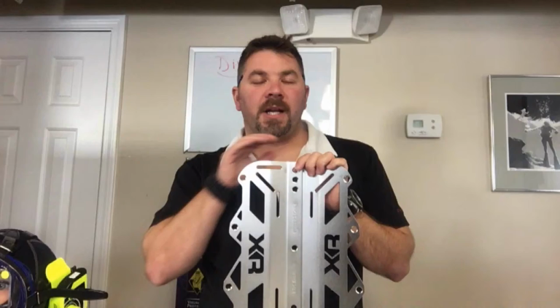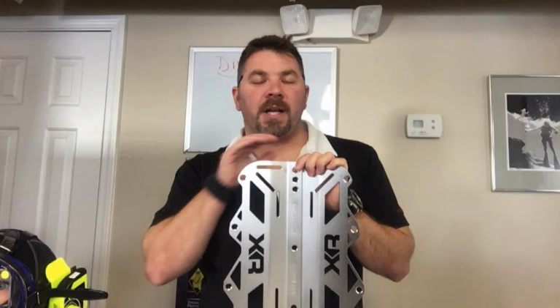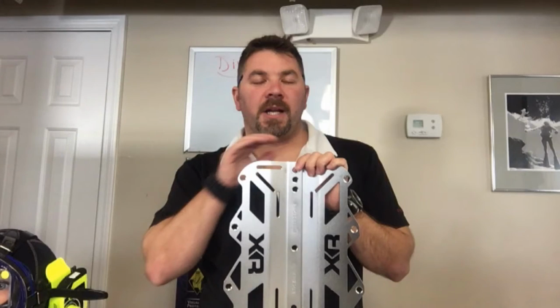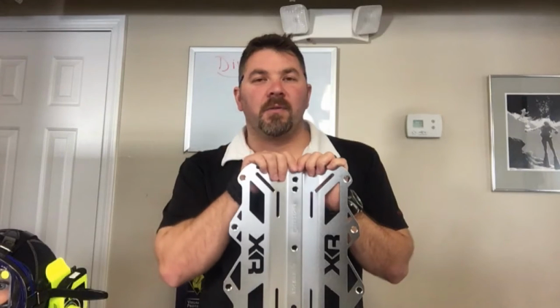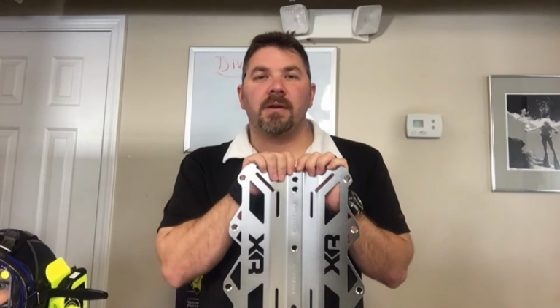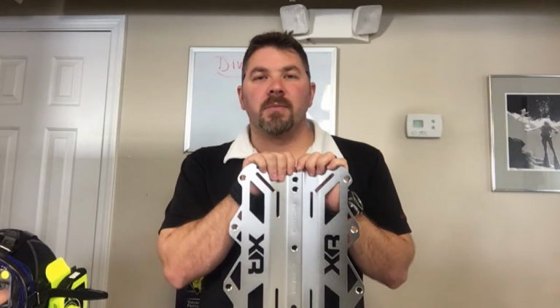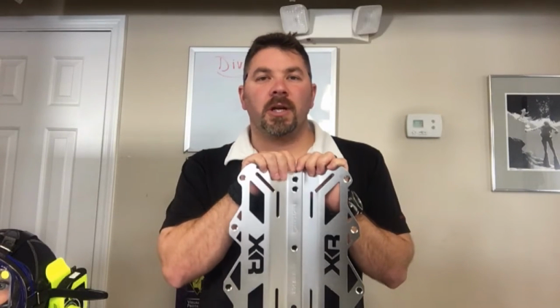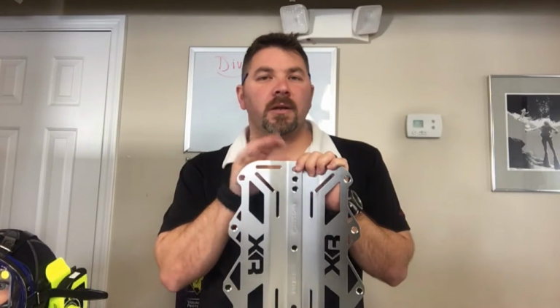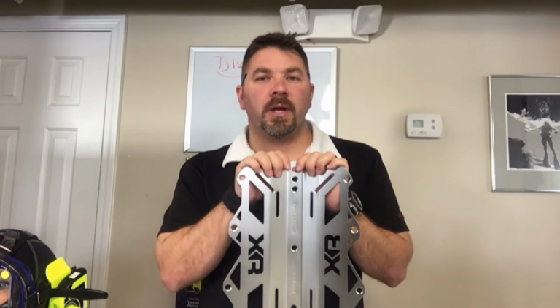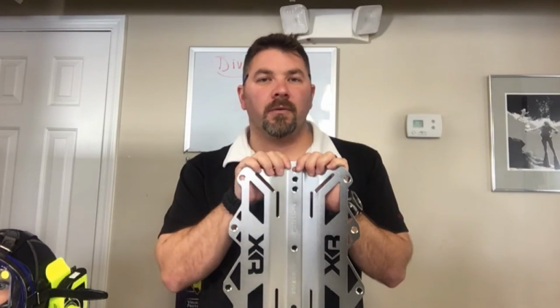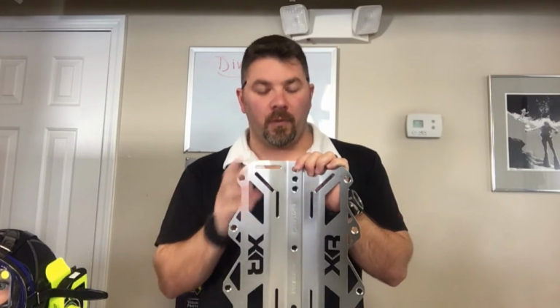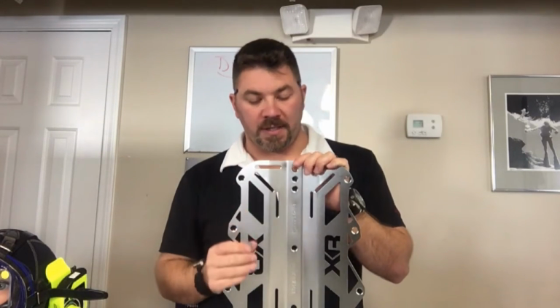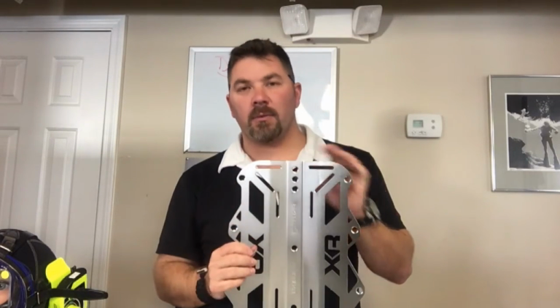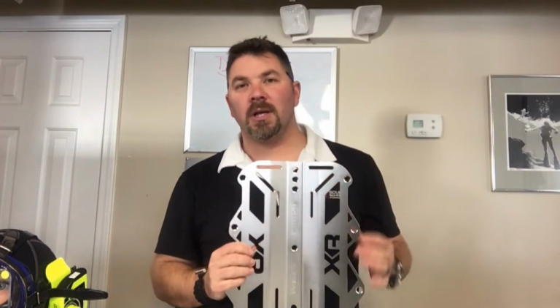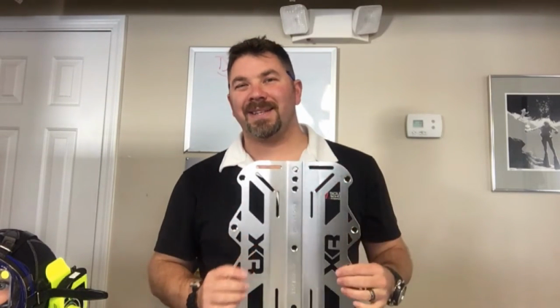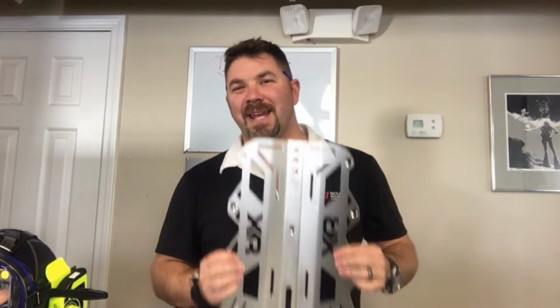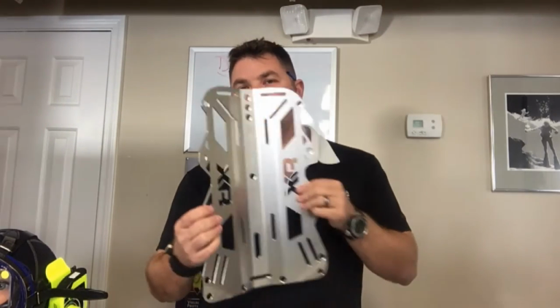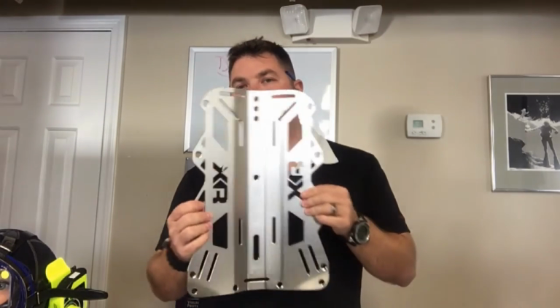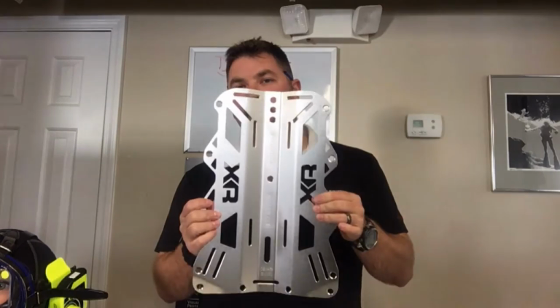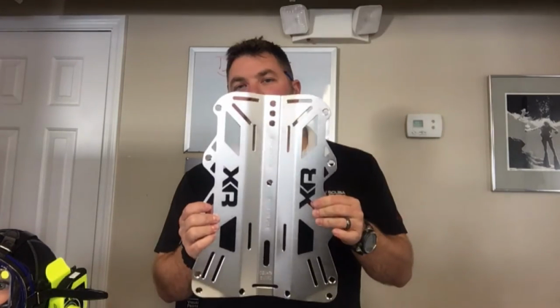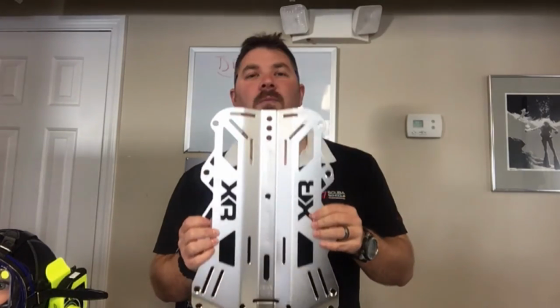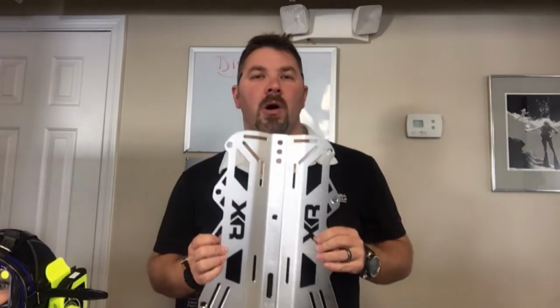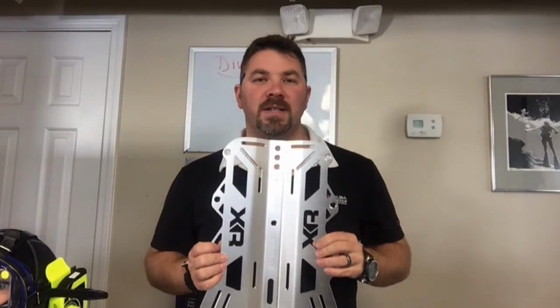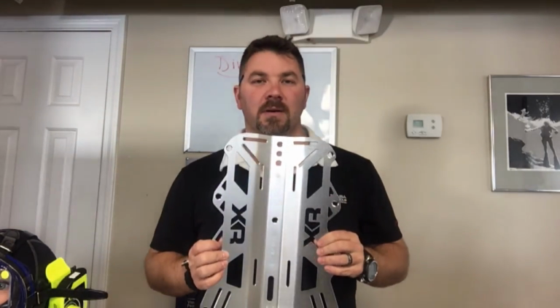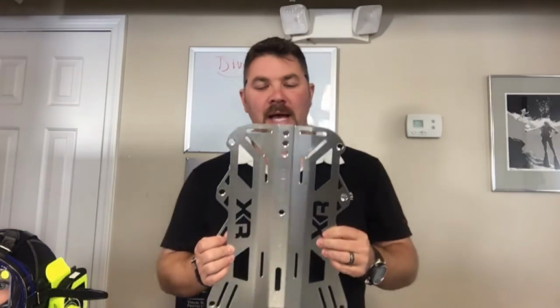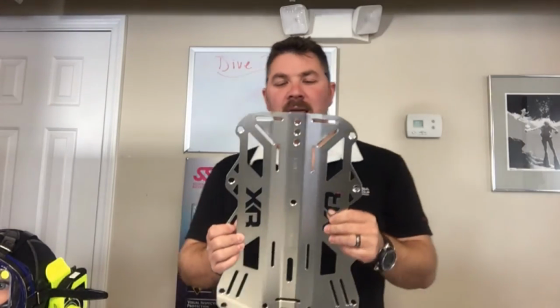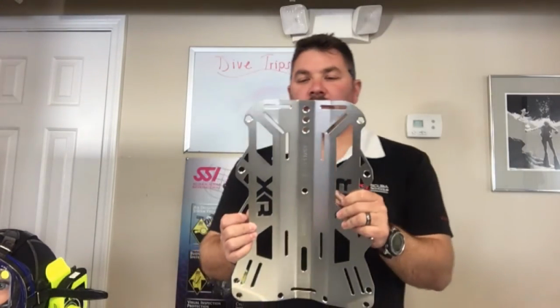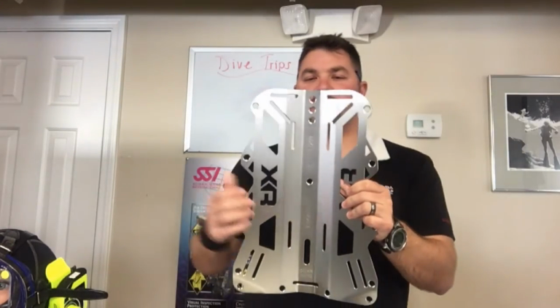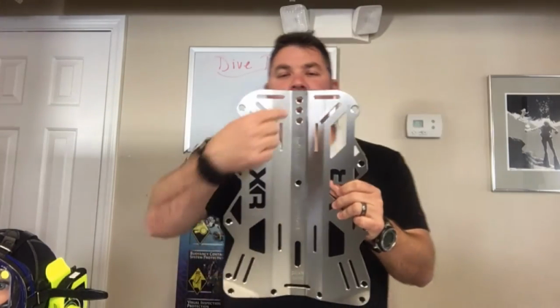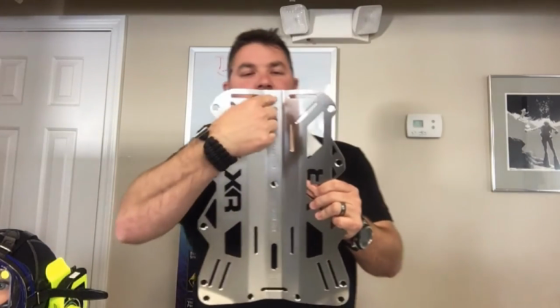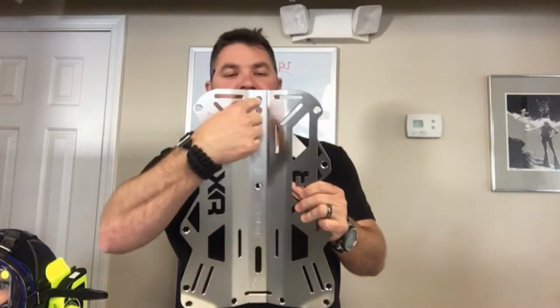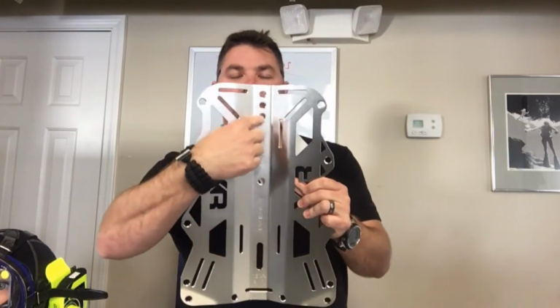Hey guys, it's Brian again from Lake Hecker Scooby Marina. Got another quick gear review for you today — we're gonna look at the stainless steel backplate from the Mares XR line.